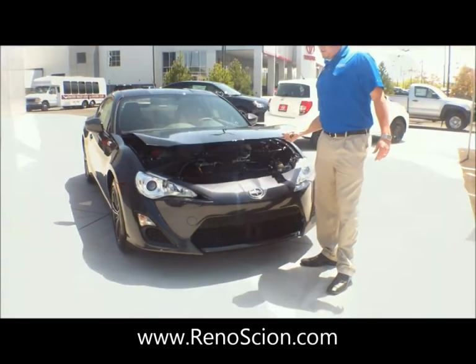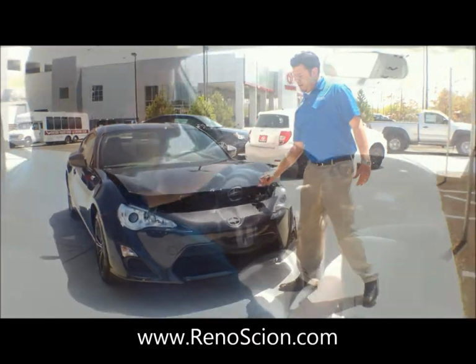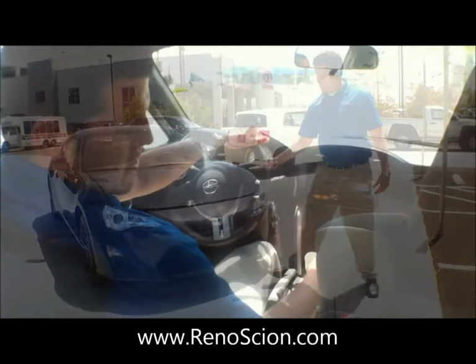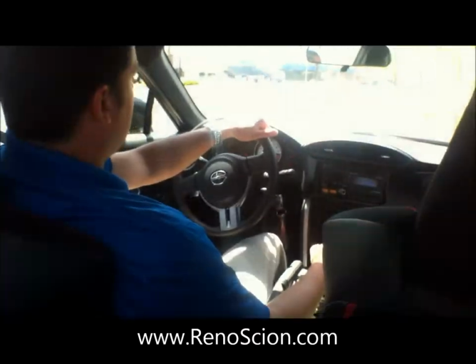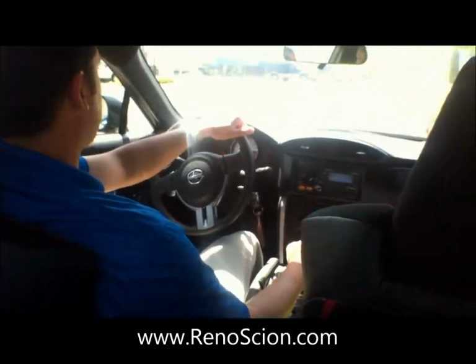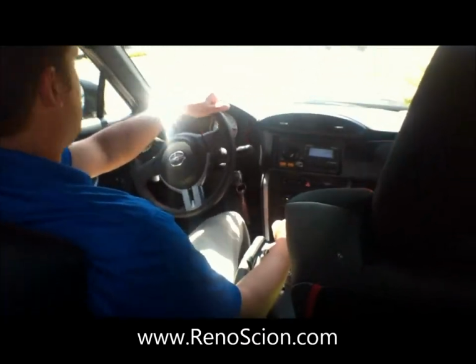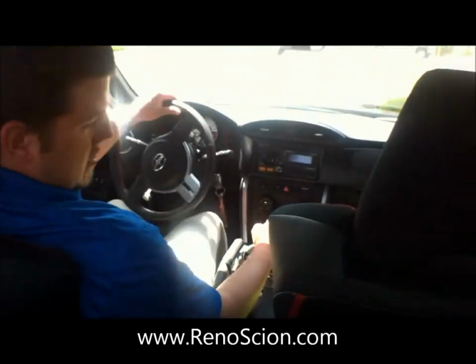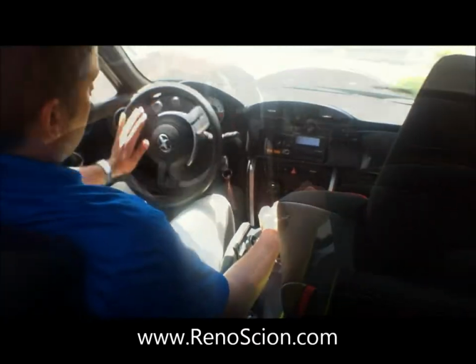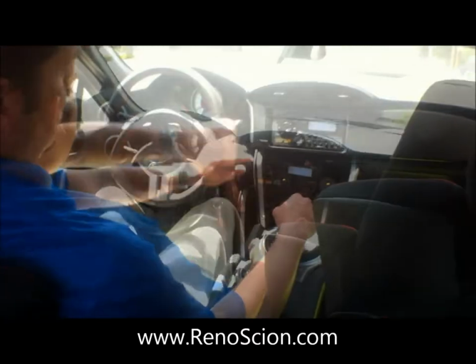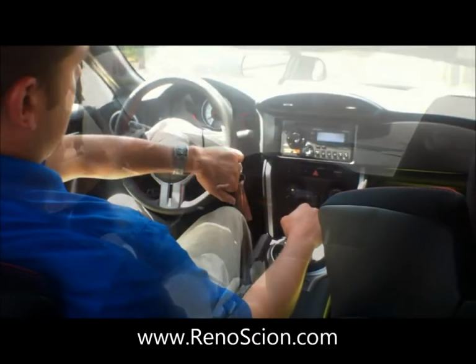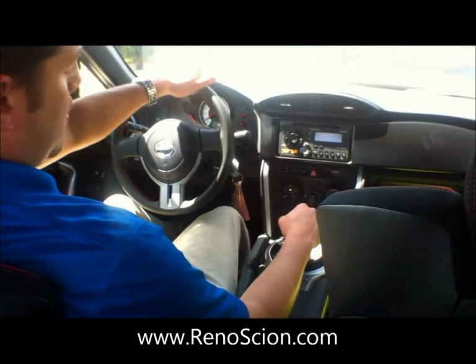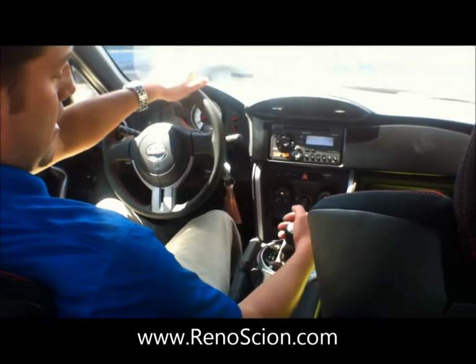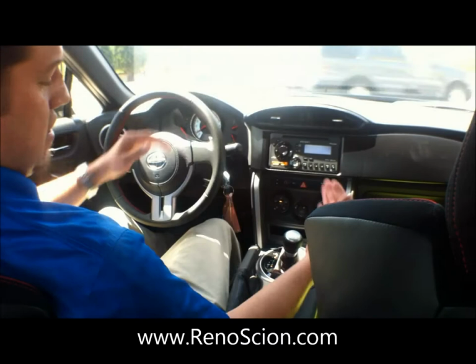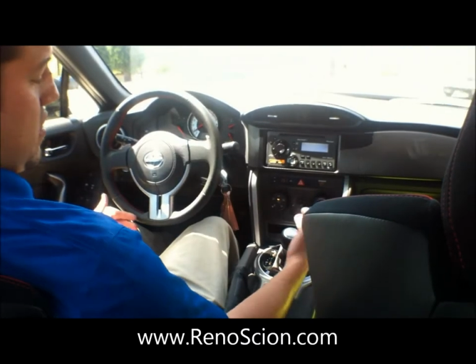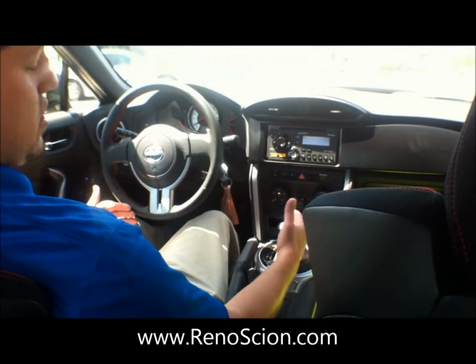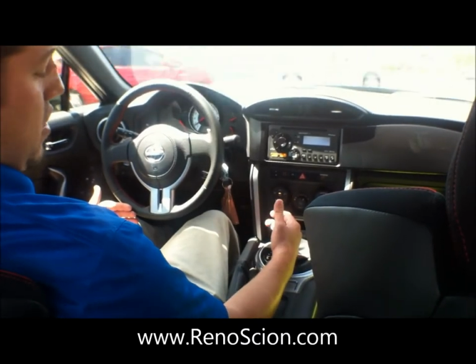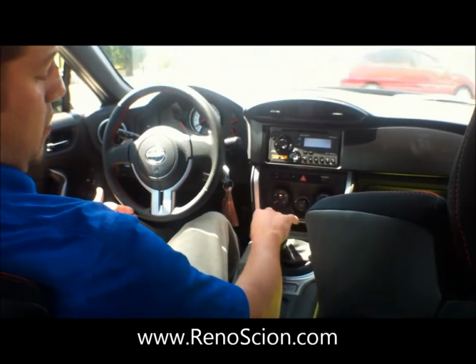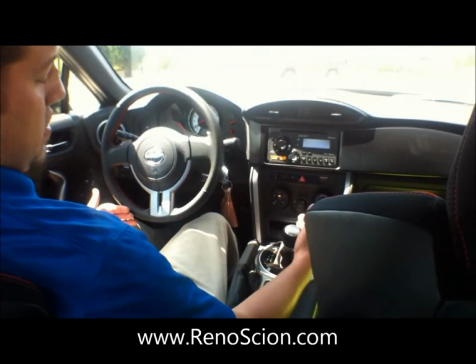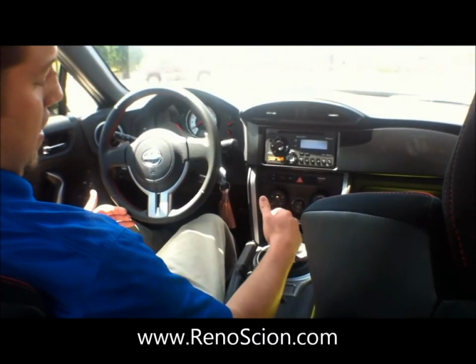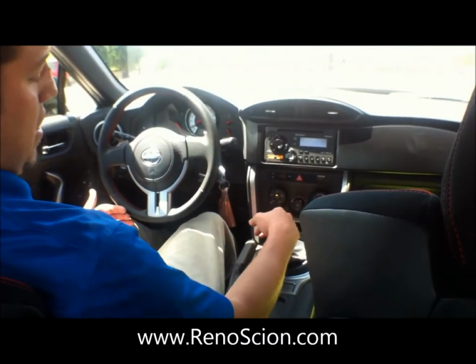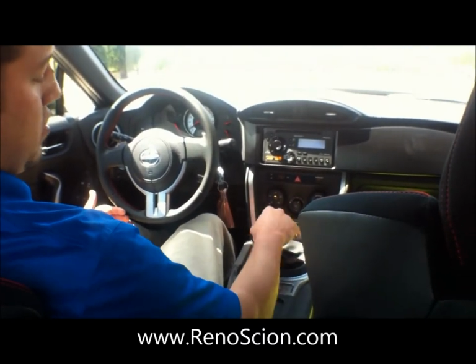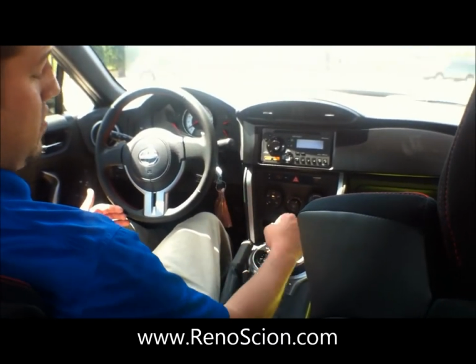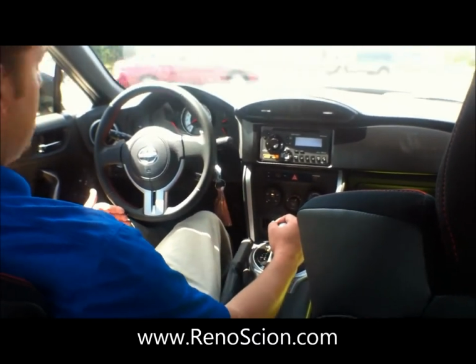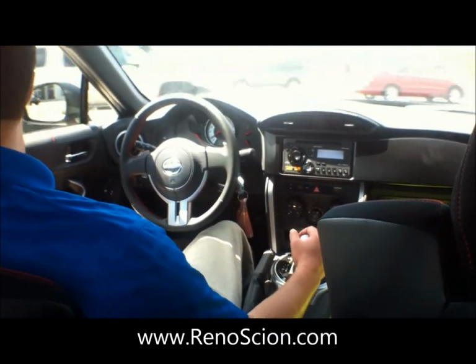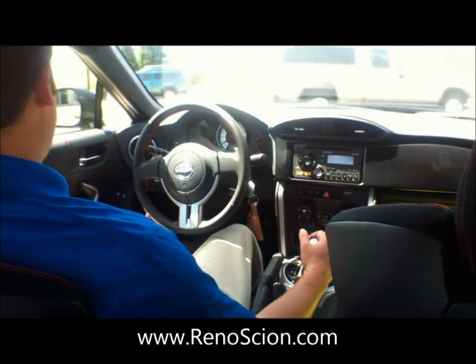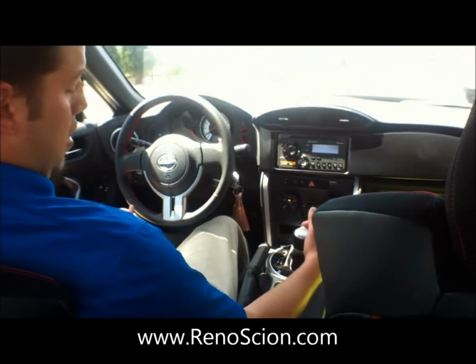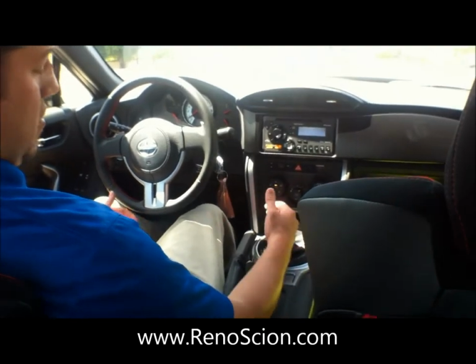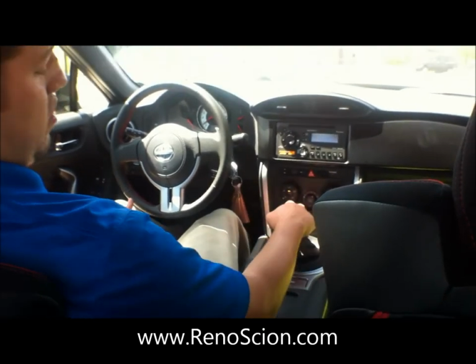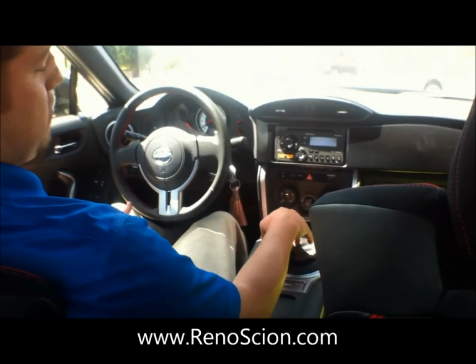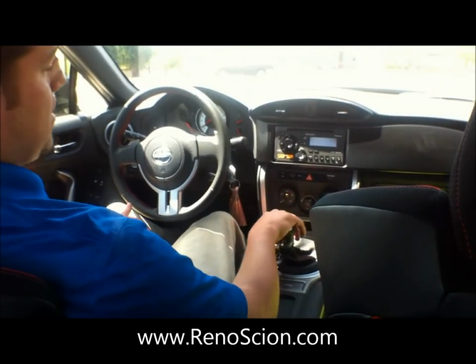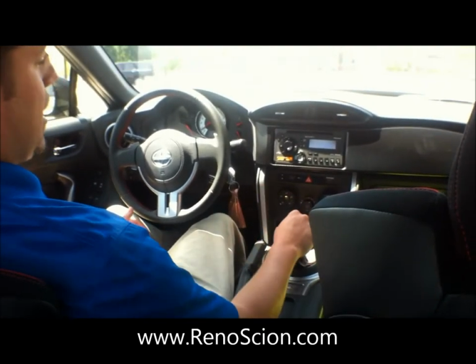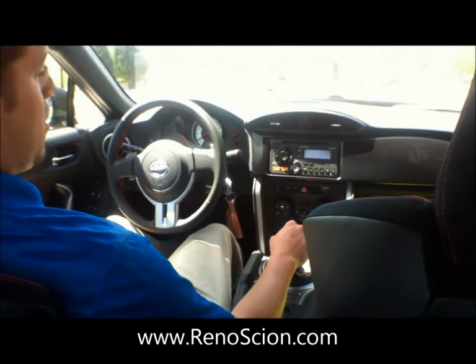I just got inside the new FR-S and we're going to take it around the road. It feels covered in leather — it feels really nice — as well as the shifter. I noticed it also has the manual shift option here, even though it's an automatic. You can go ahead and shift up and down as you want.